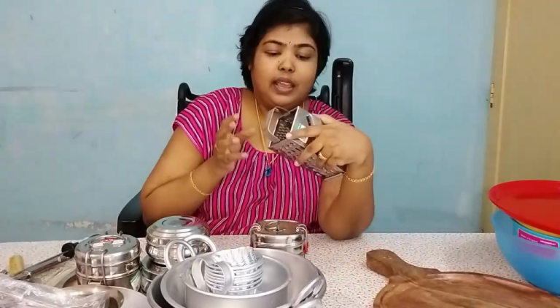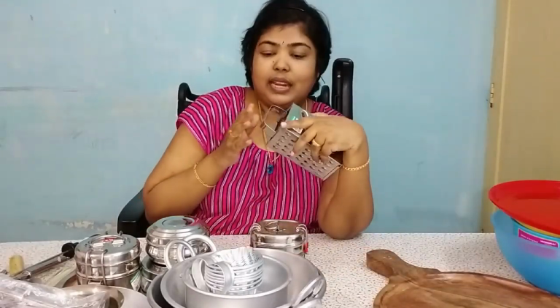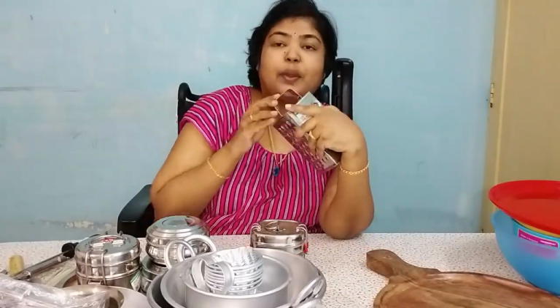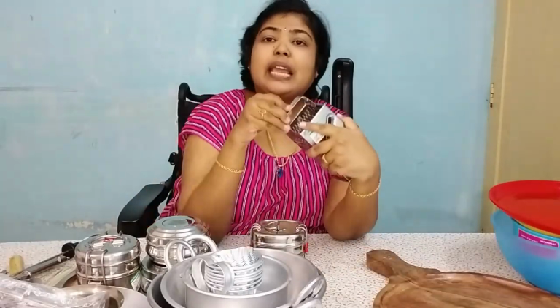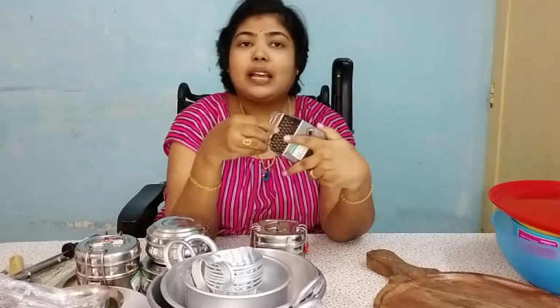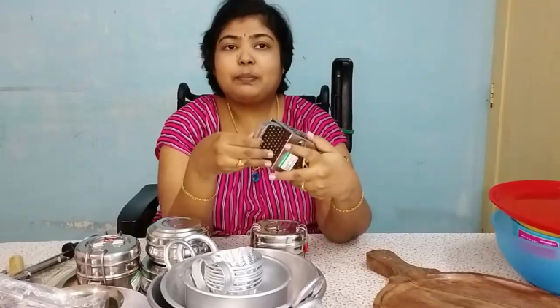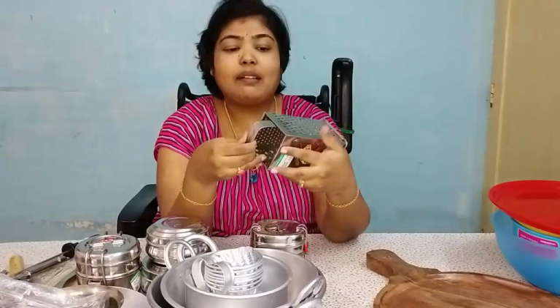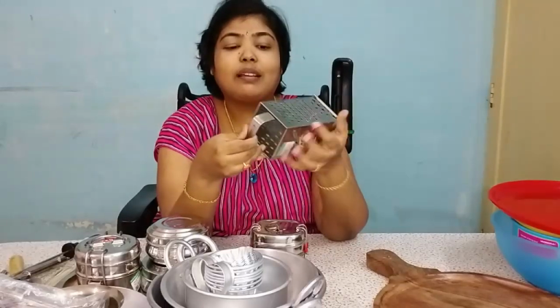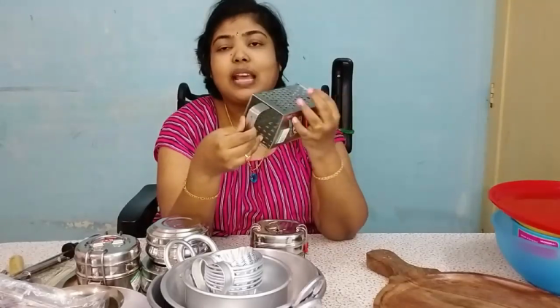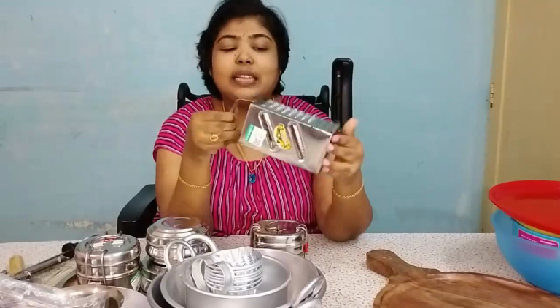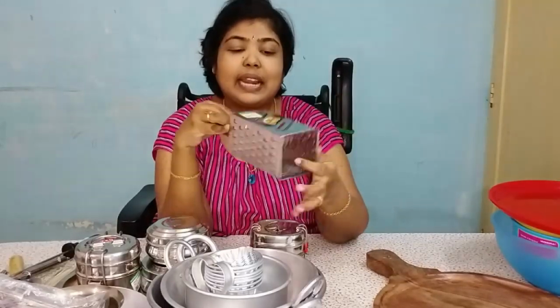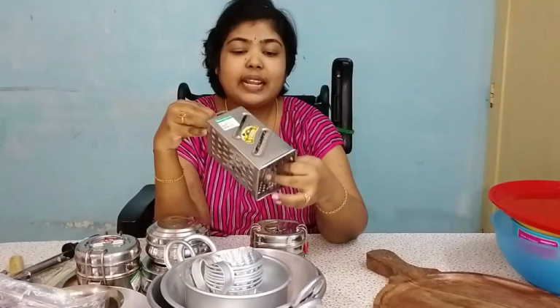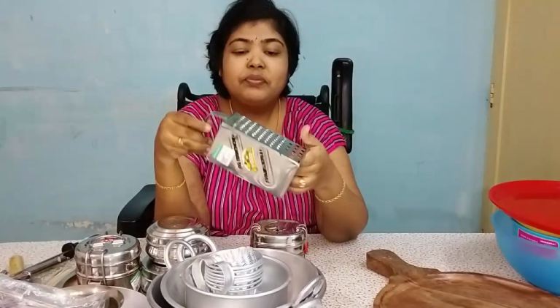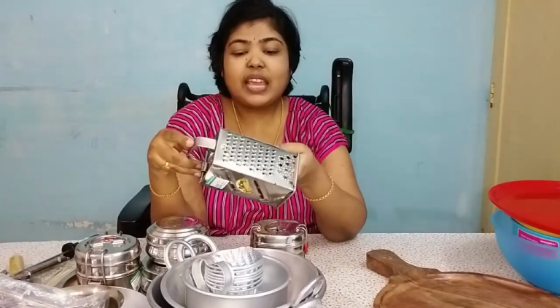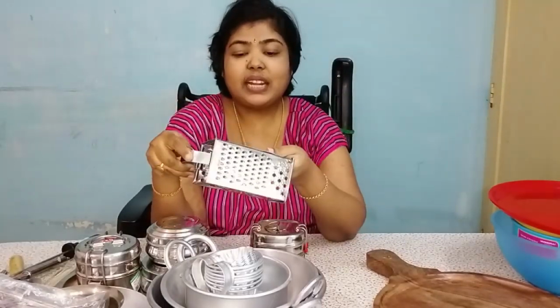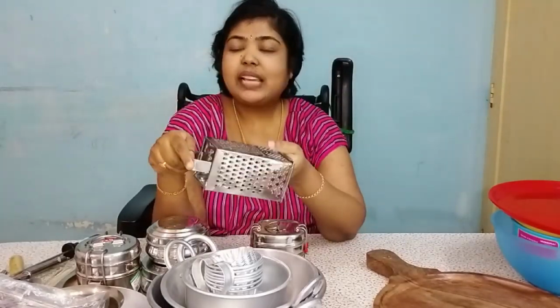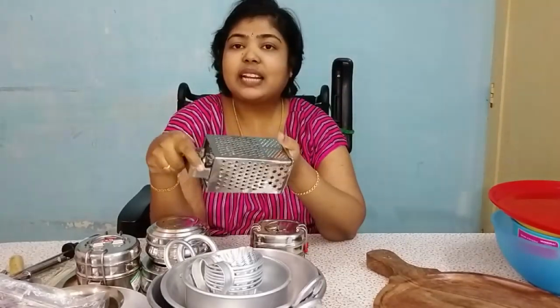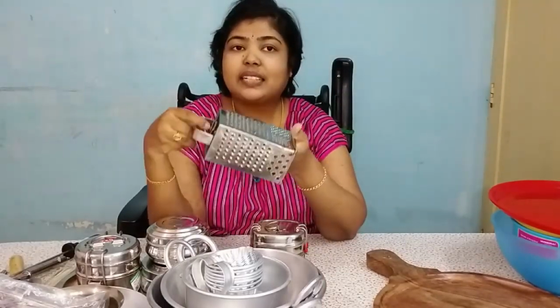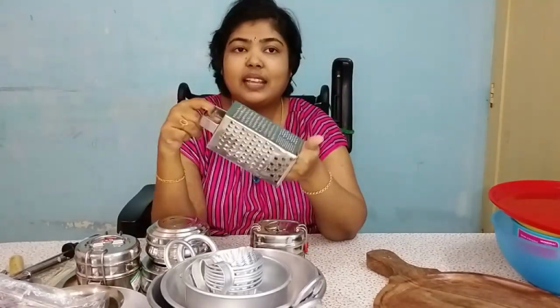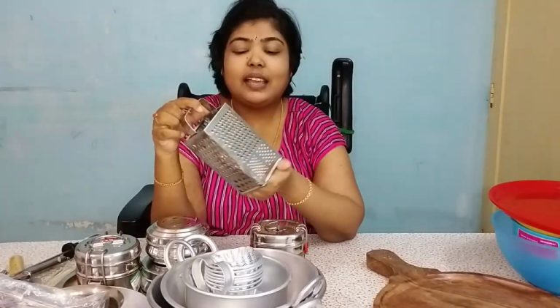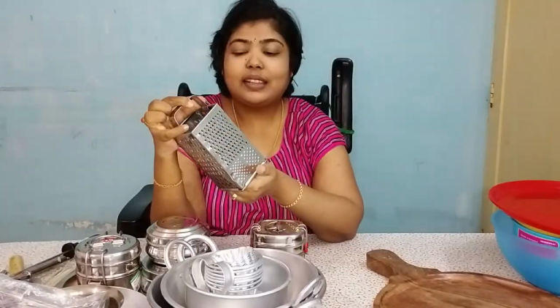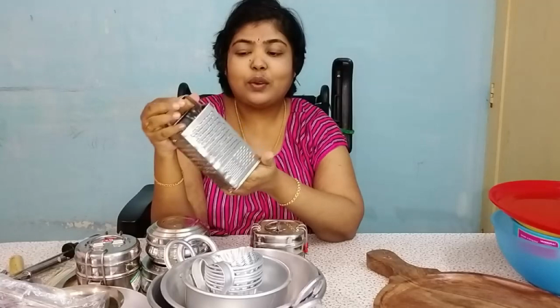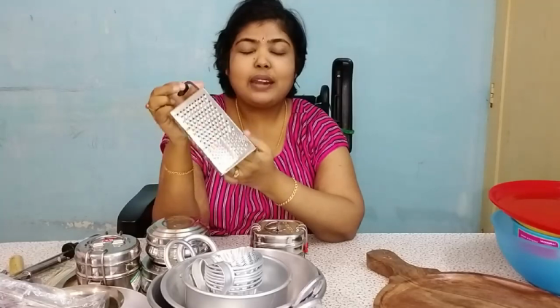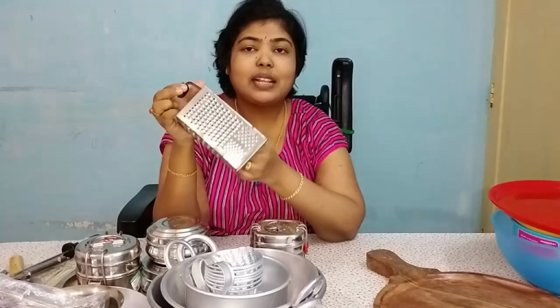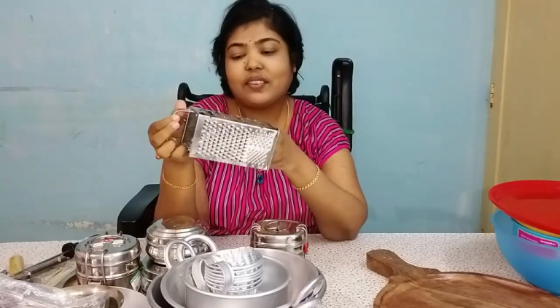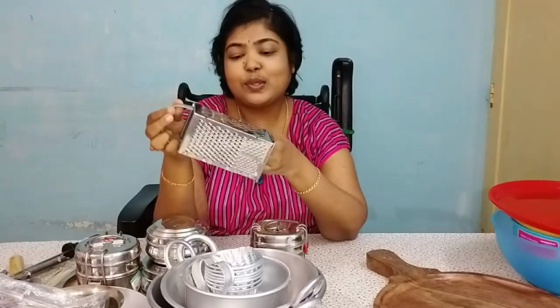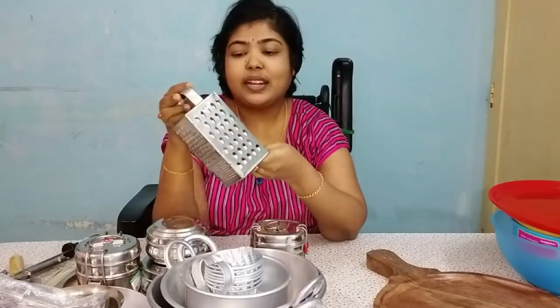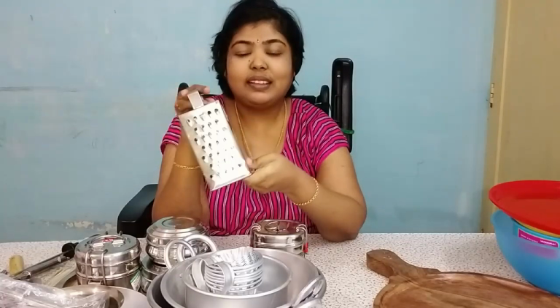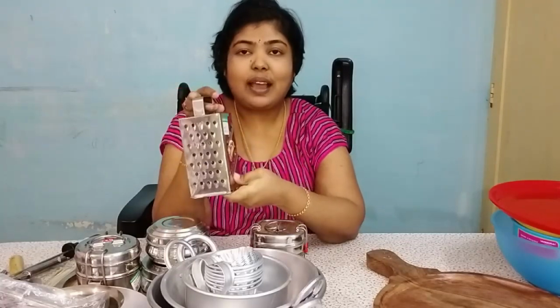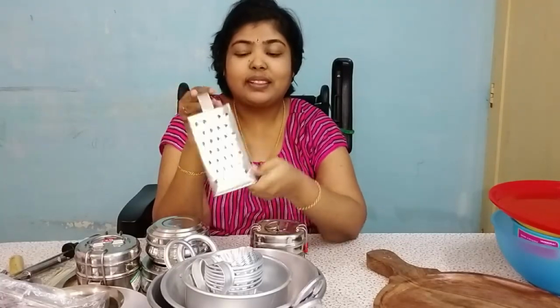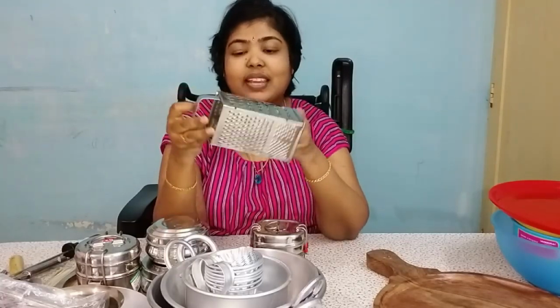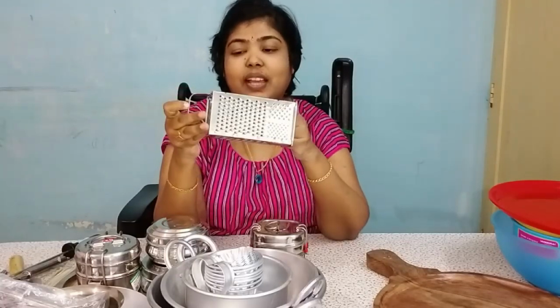This is a grater. This is an electric grater. This is a manual grater.